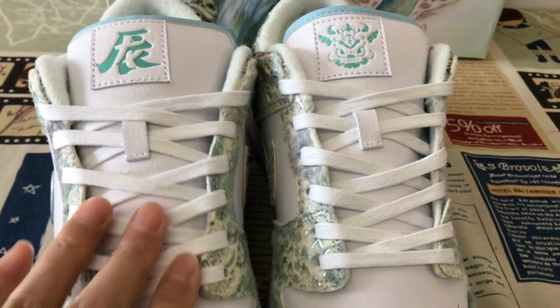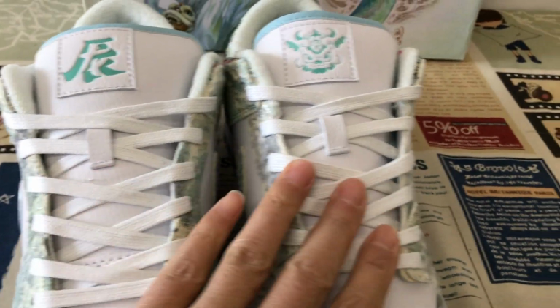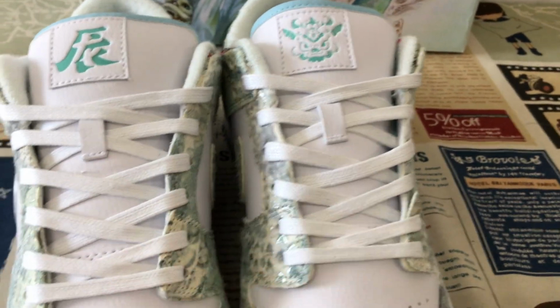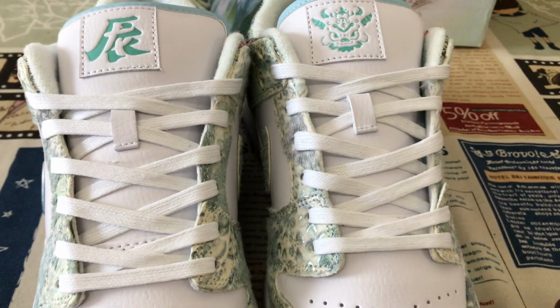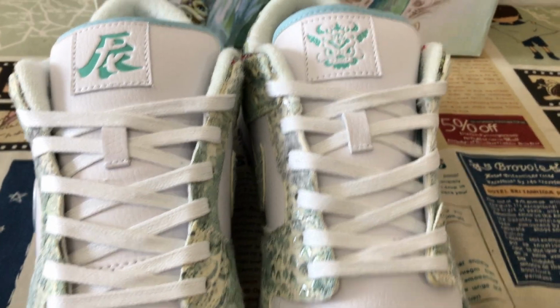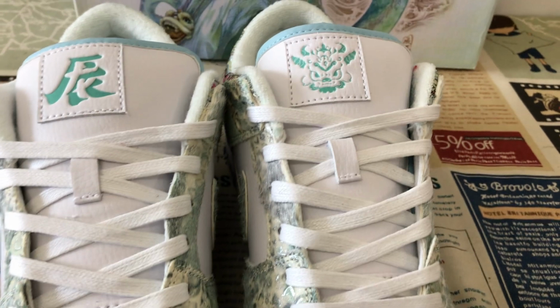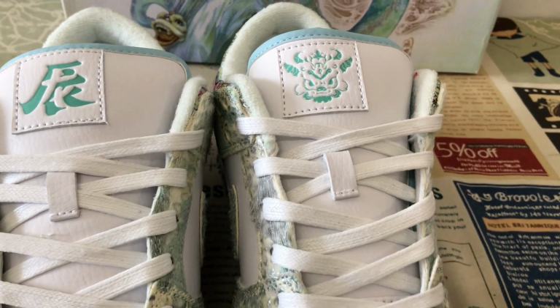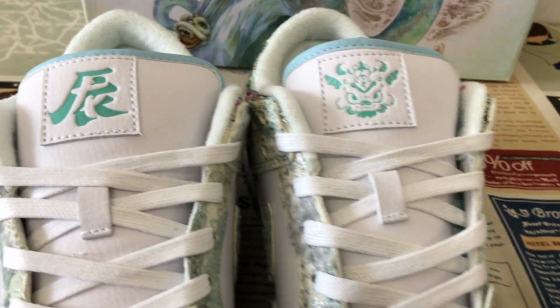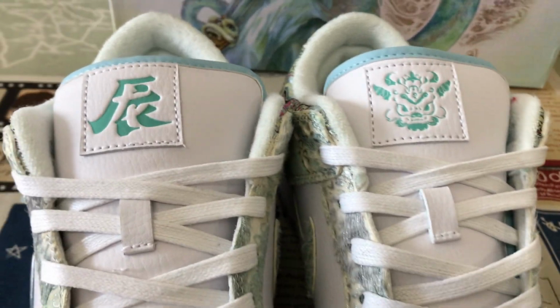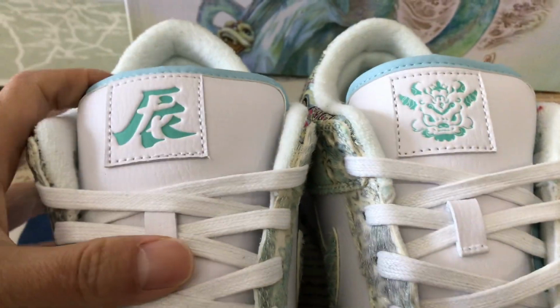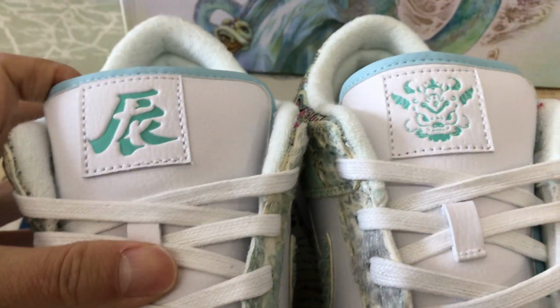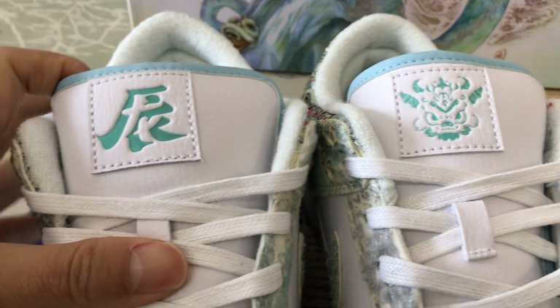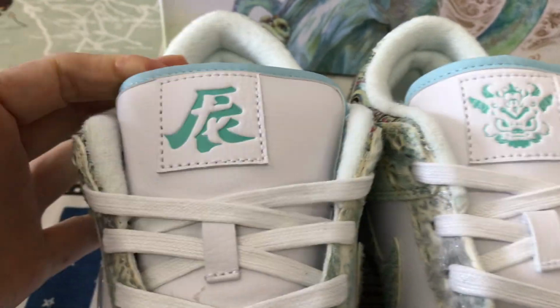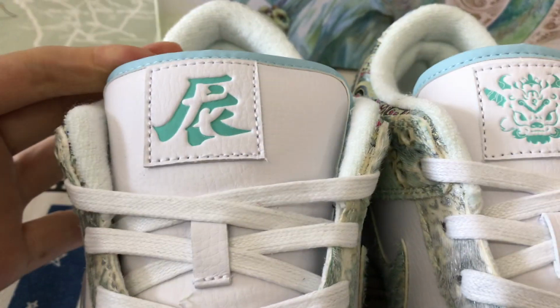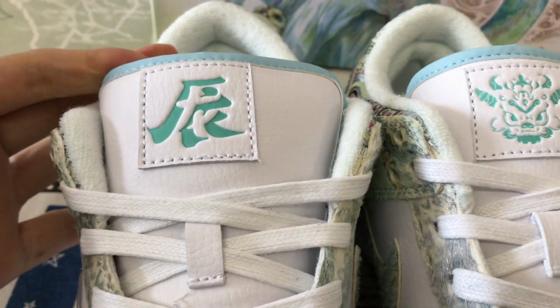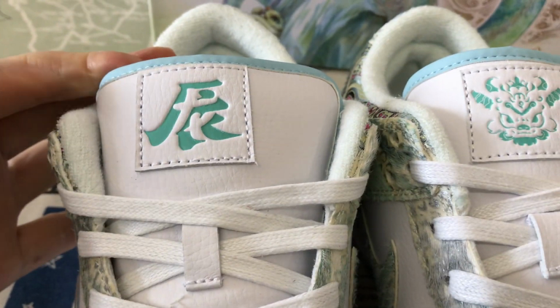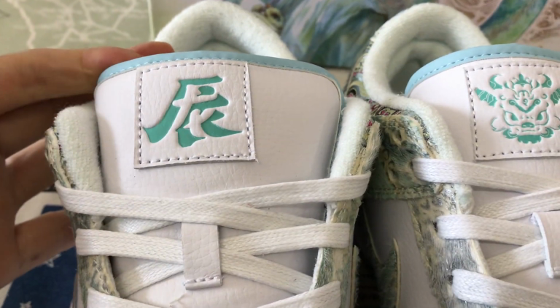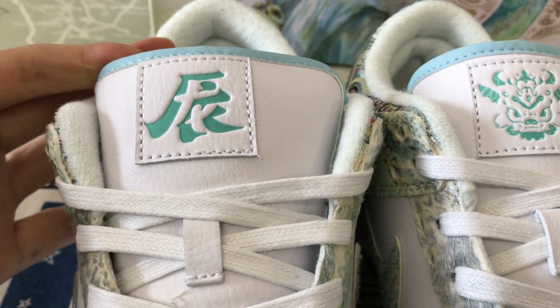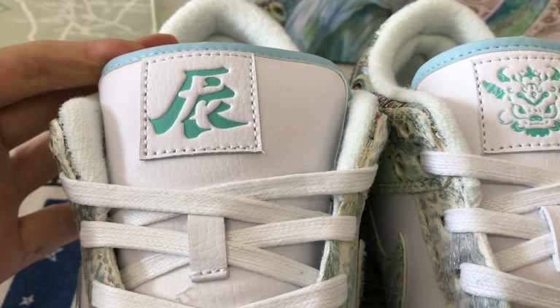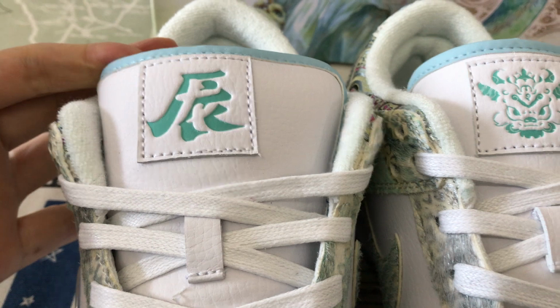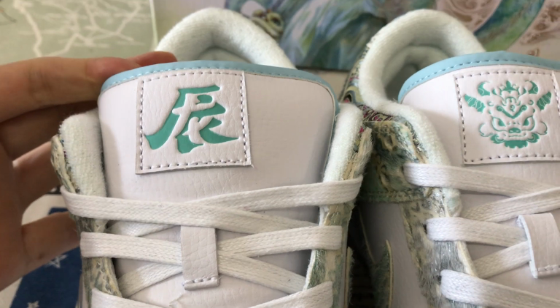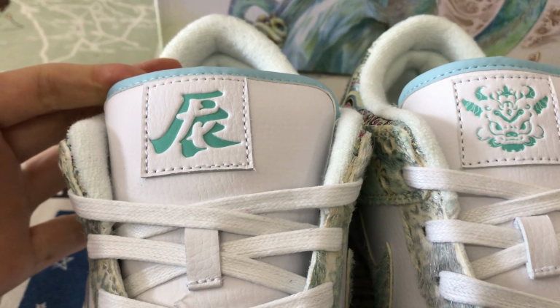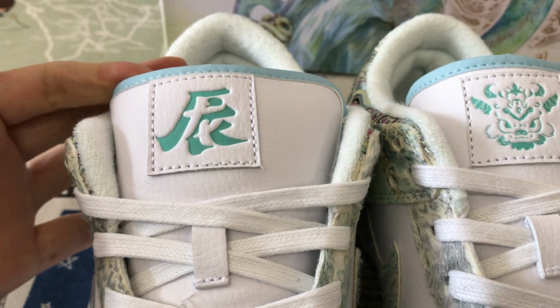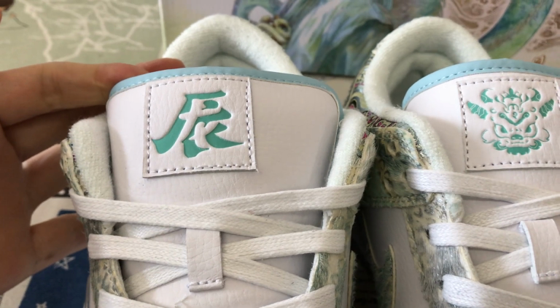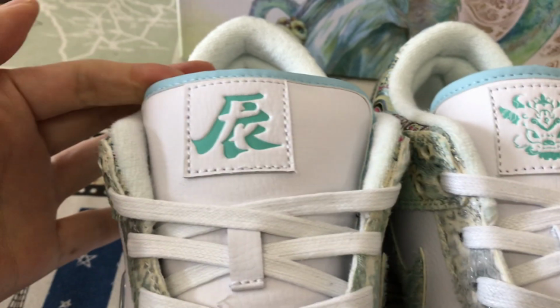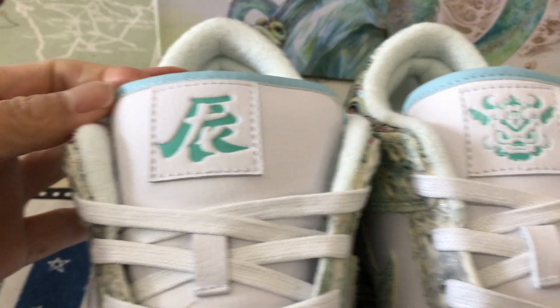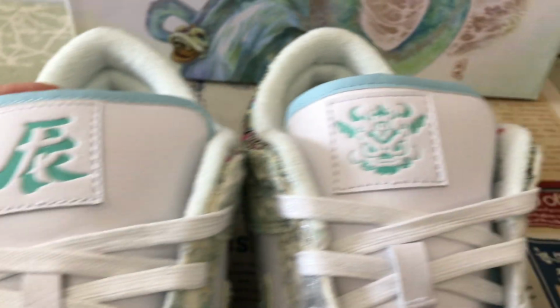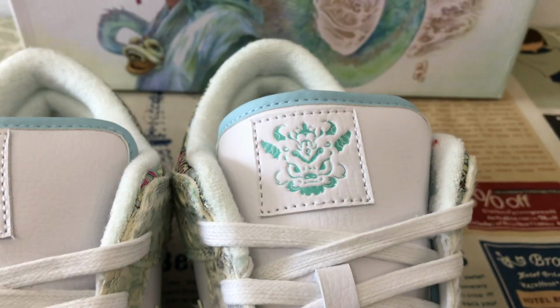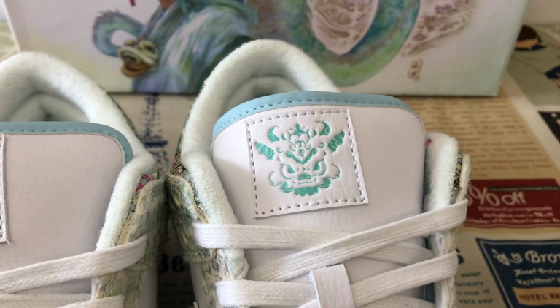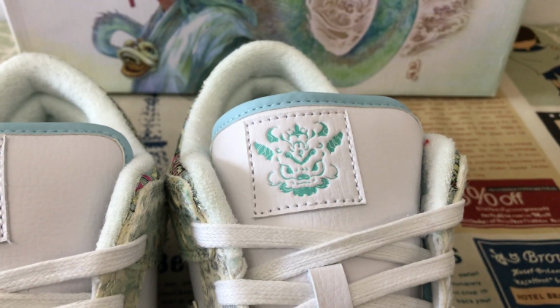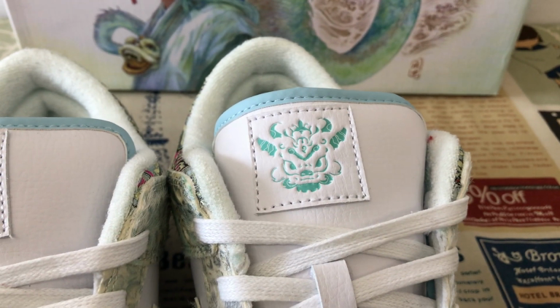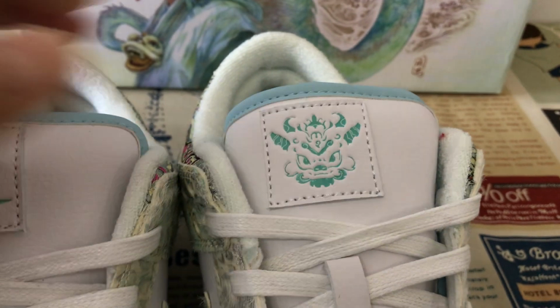The white Nike lace, and this is the white tongue. Here's the tongue logo — one is the Chinese word for dragon, and there is the dragon logo.